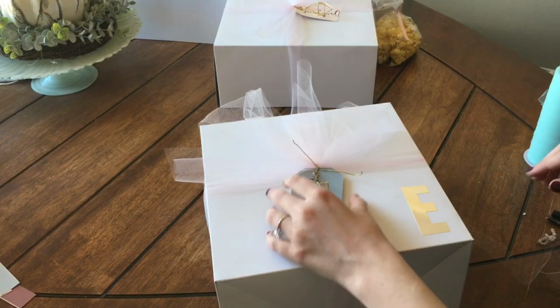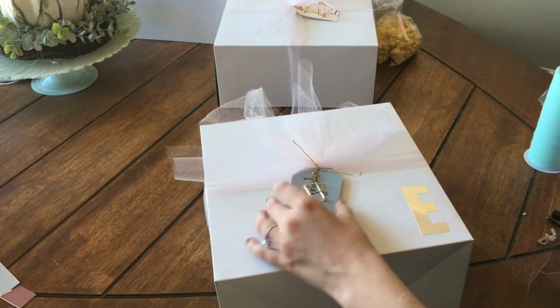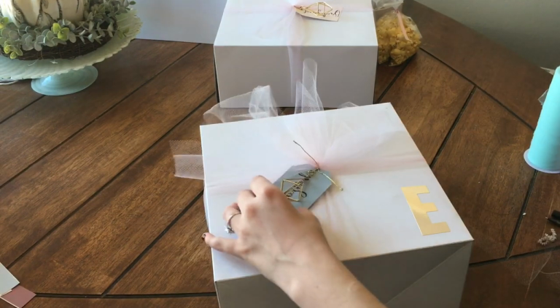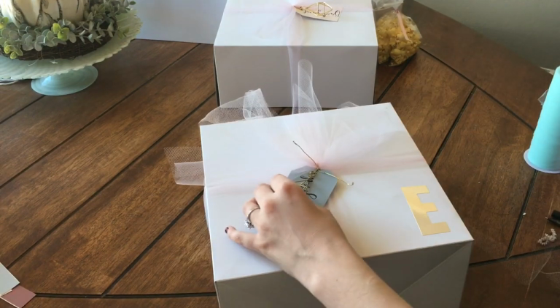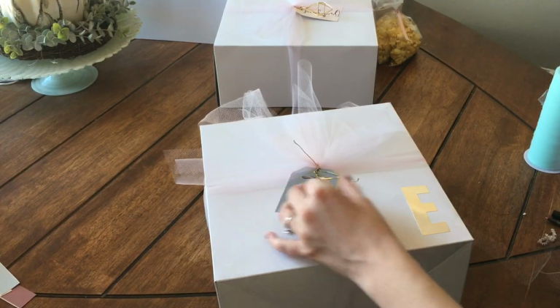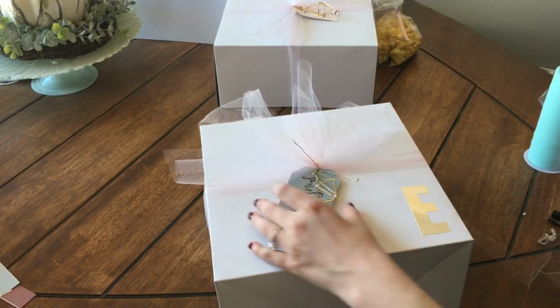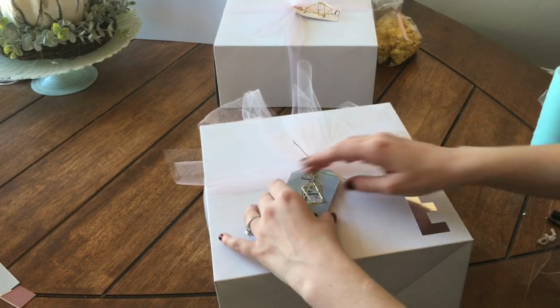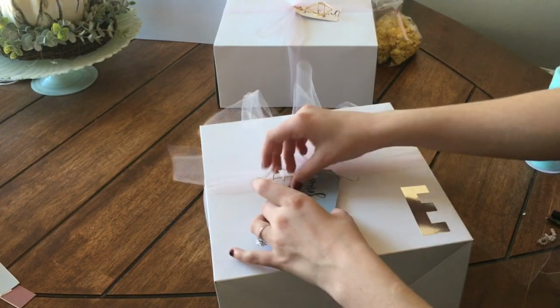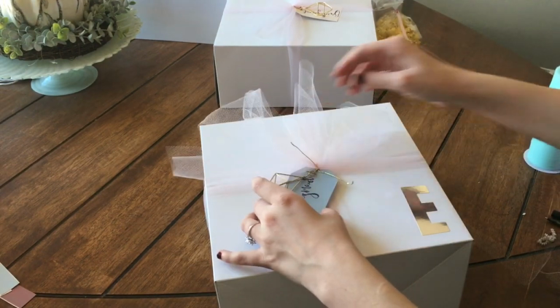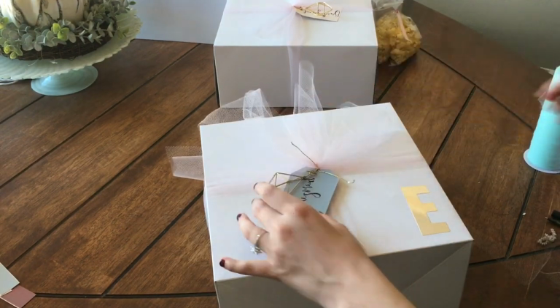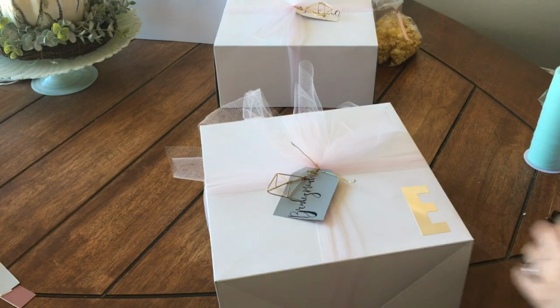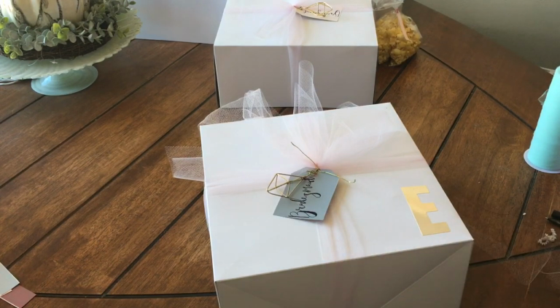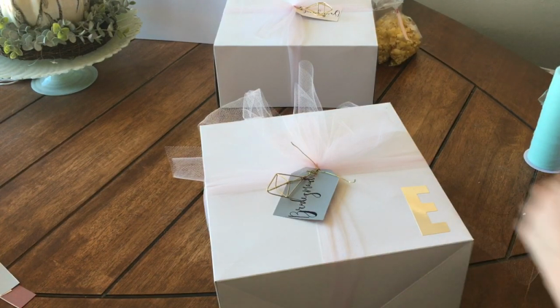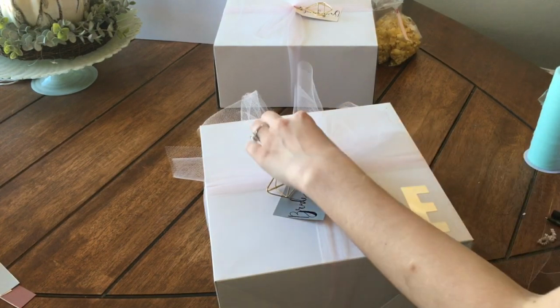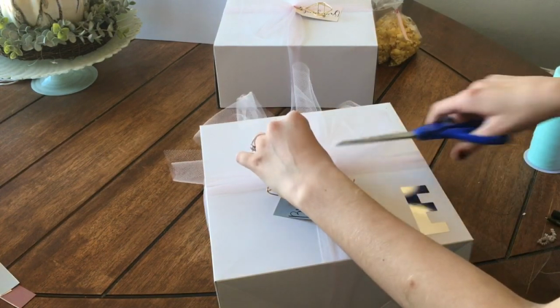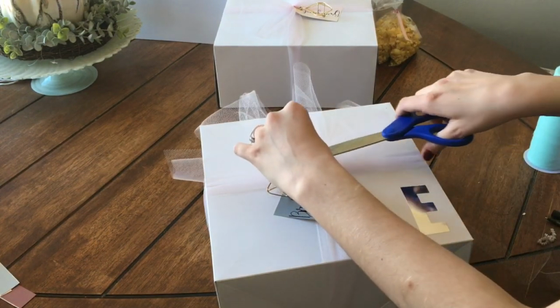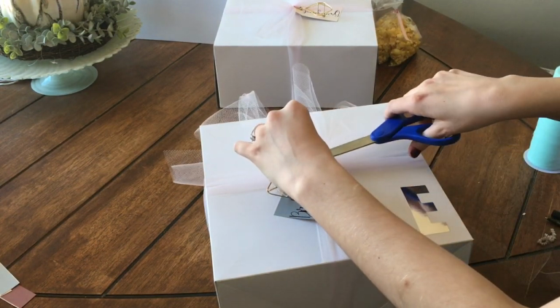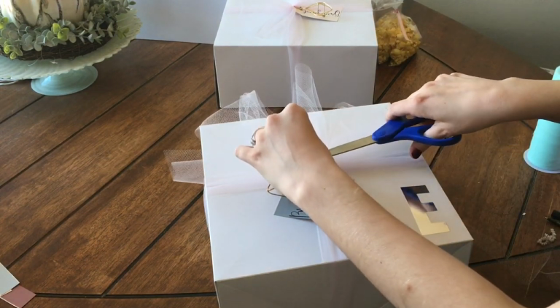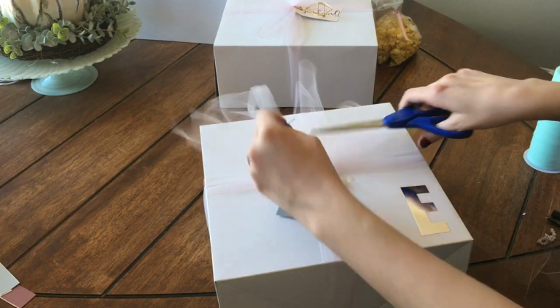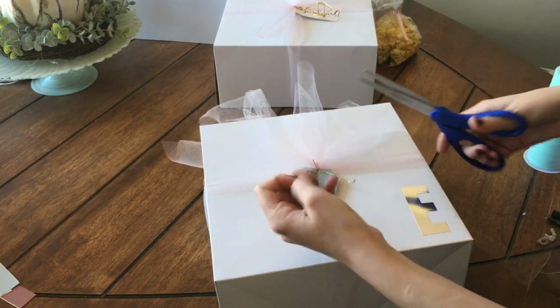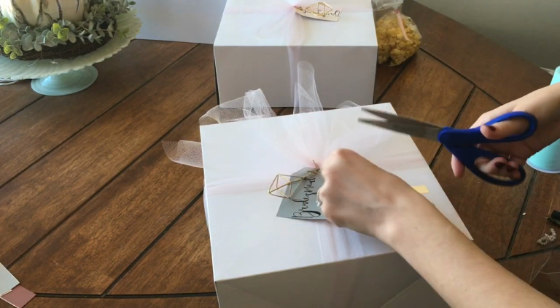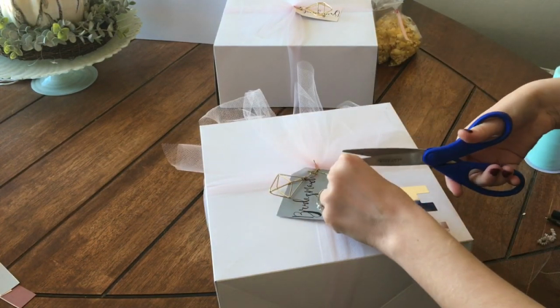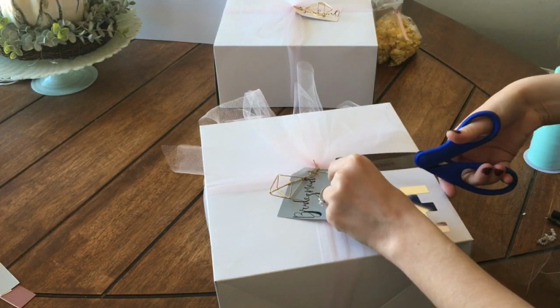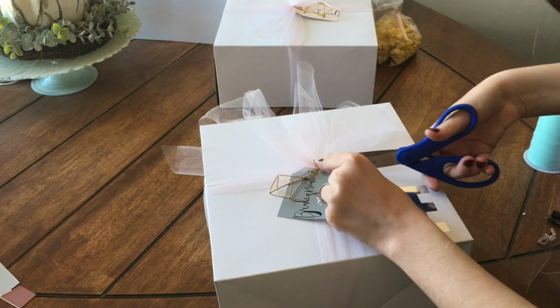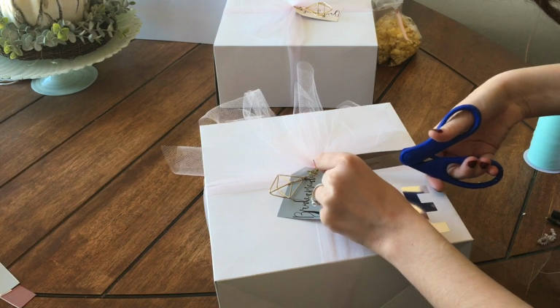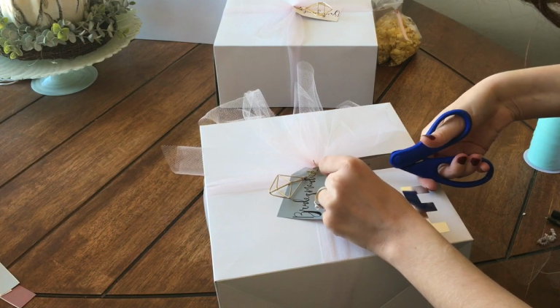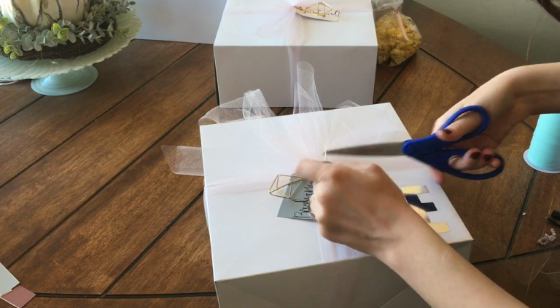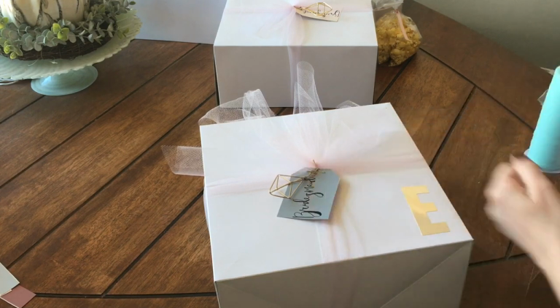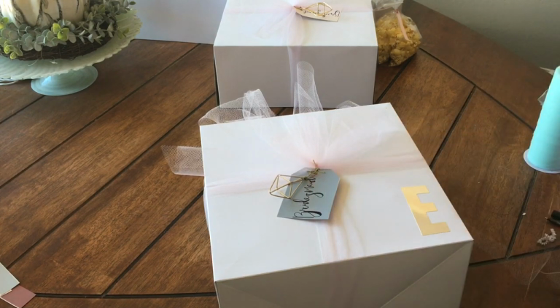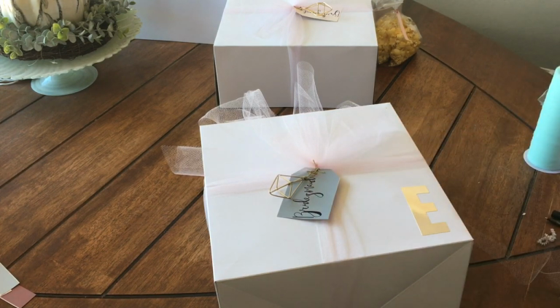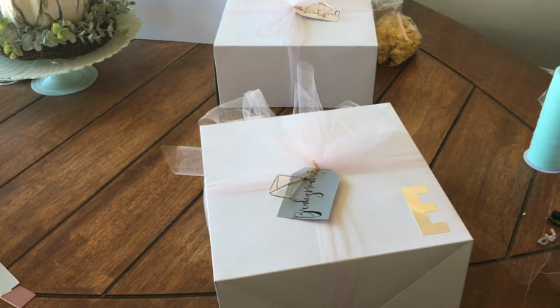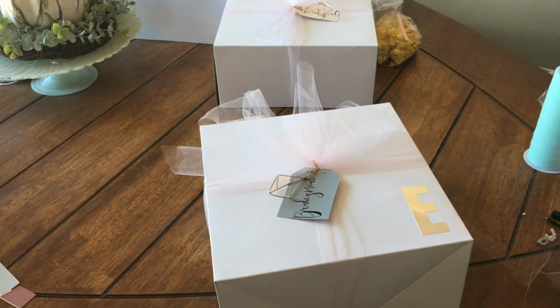Next, I'm taking these tags, also in the same color that each bridesmaid will be wearing, that I made myself. And then a cute little diamond mini ornament that I got in the Christmas section at Walmart.